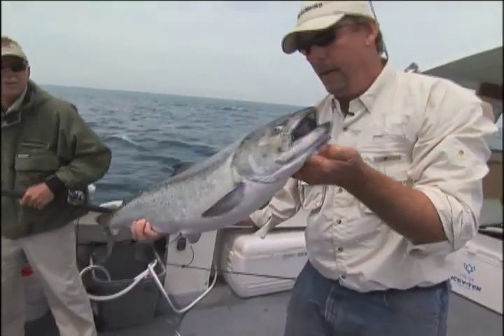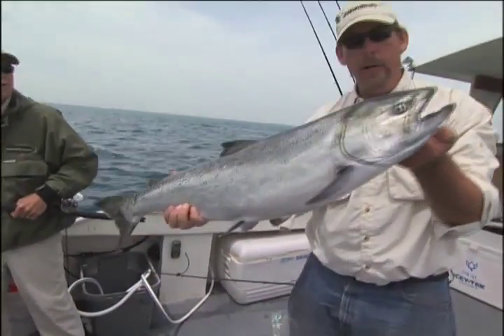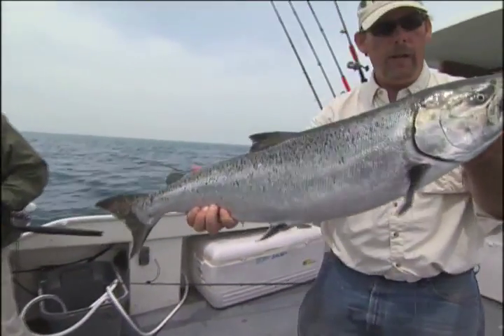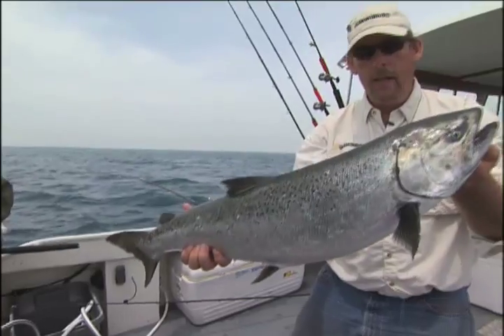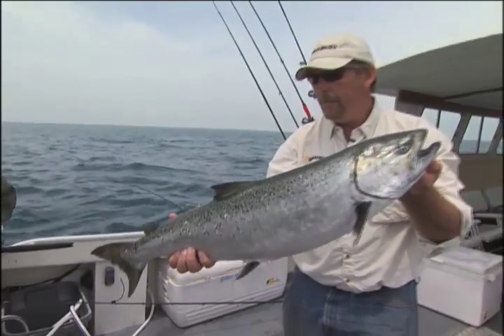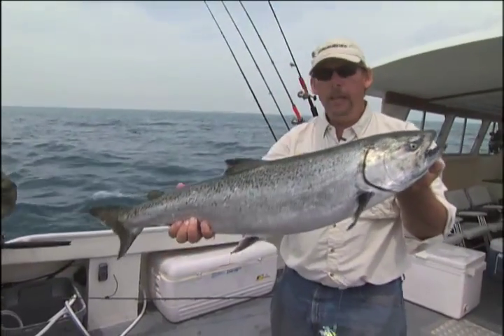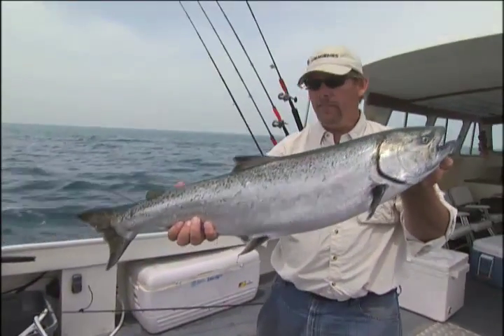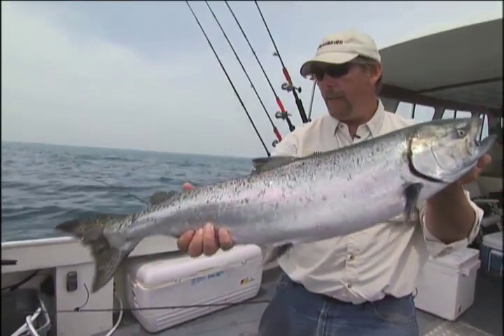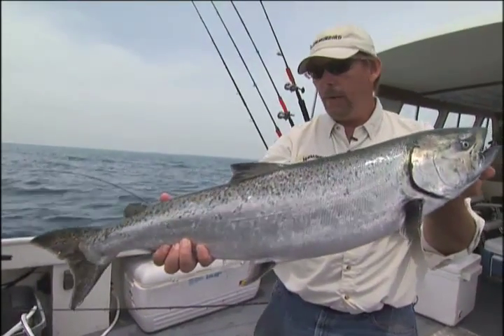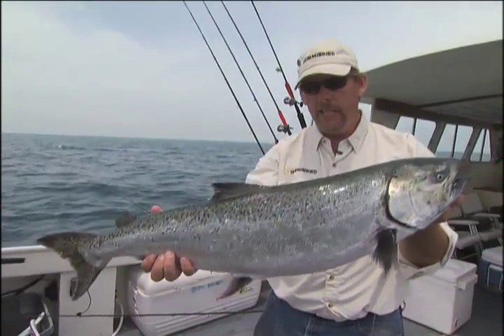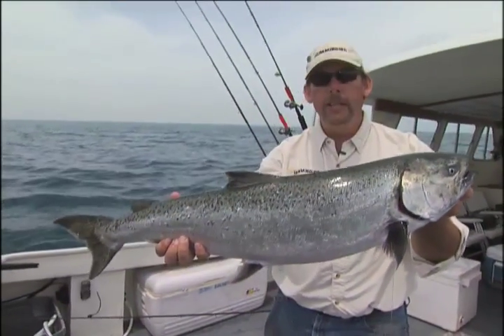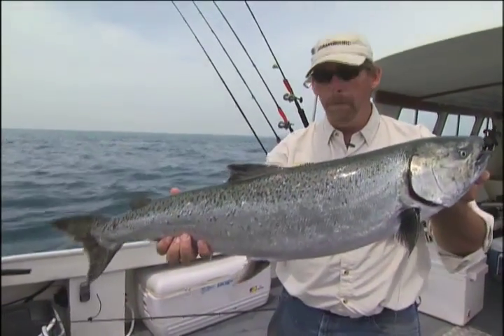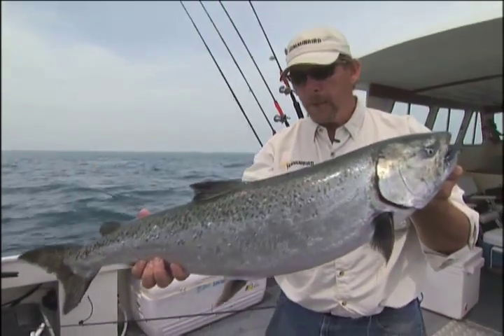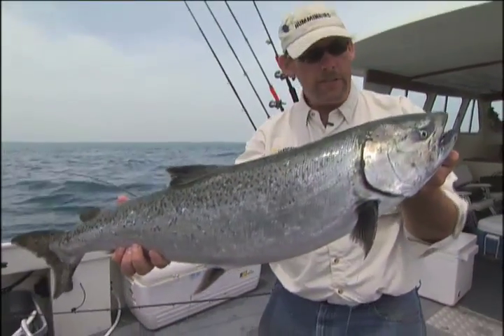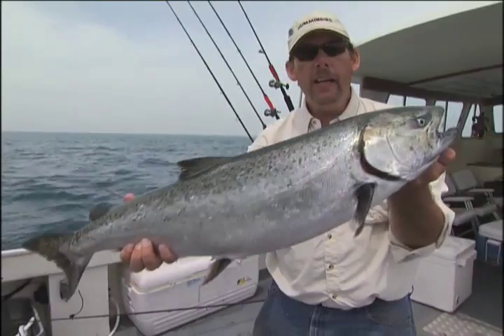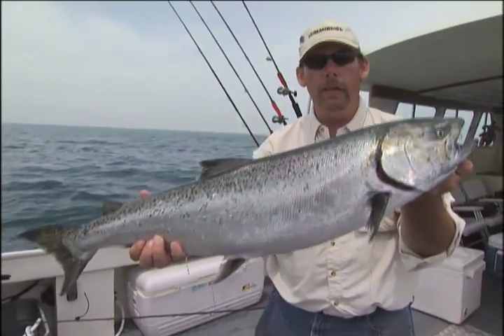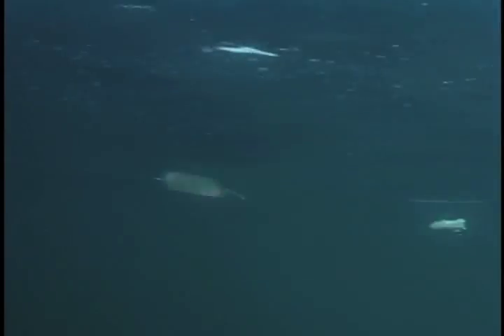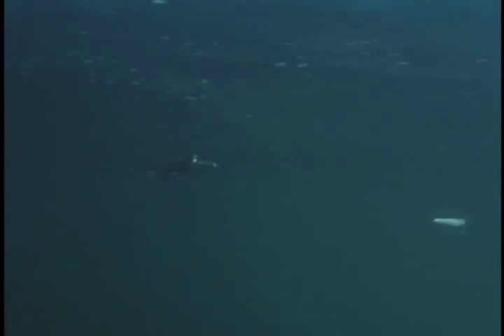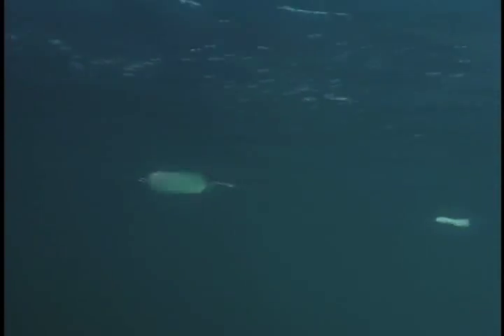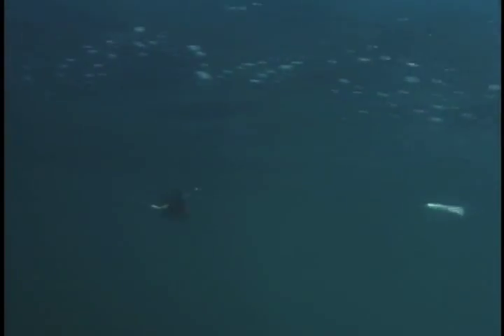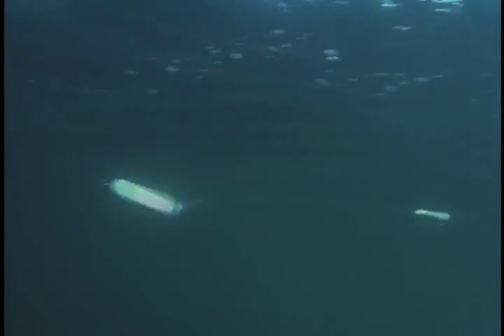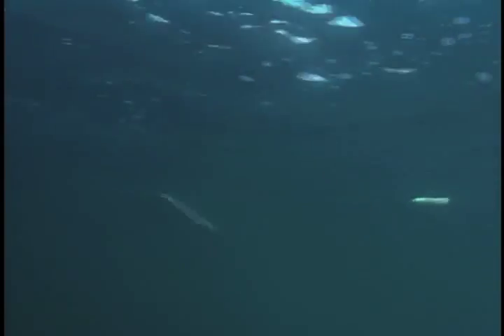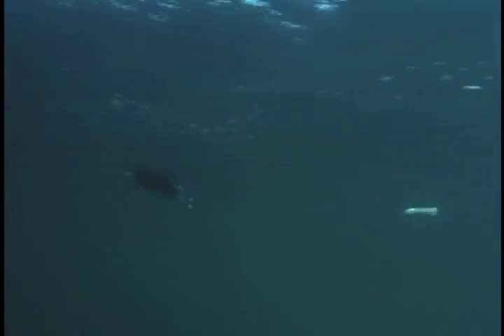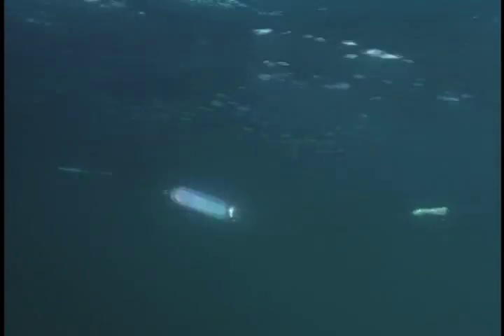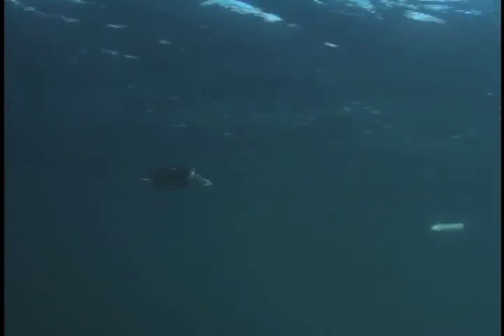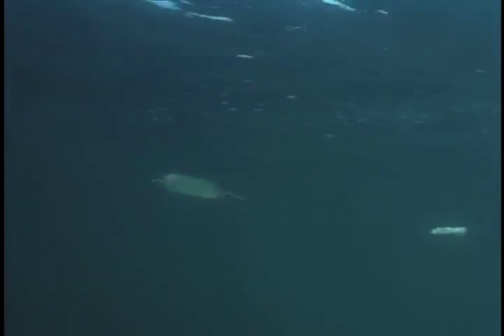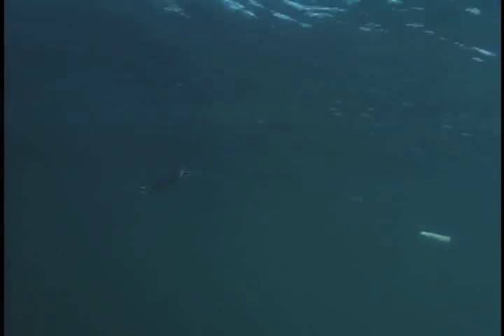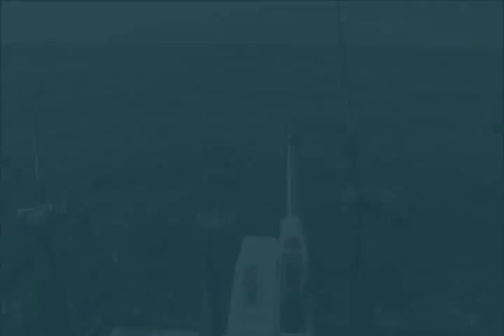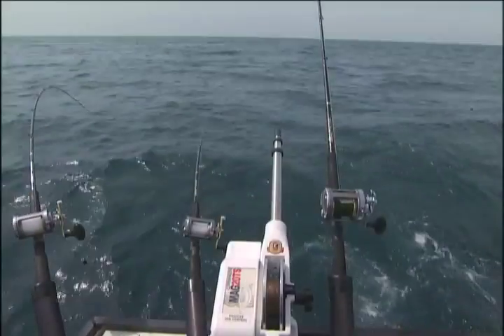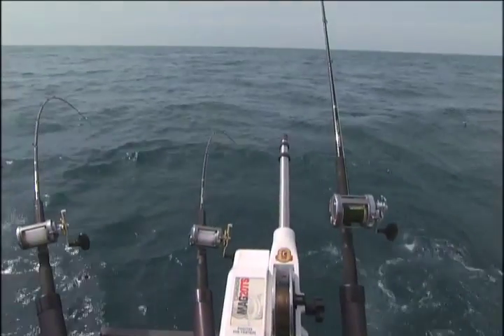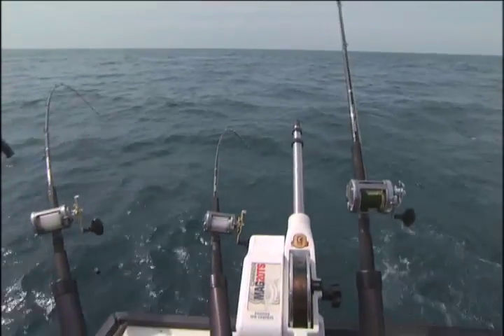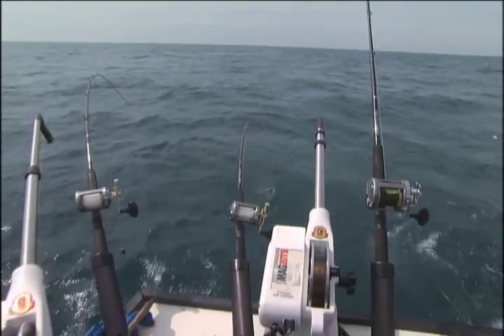Once you have your Dipsy Diver all set up for that stealth presentation, what you need to do is use a line counter reel, because you want to be able to put this bait right back in the exact same position where it just caught this big salmon so you can catch another one.